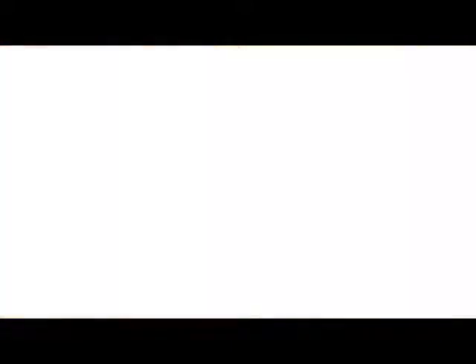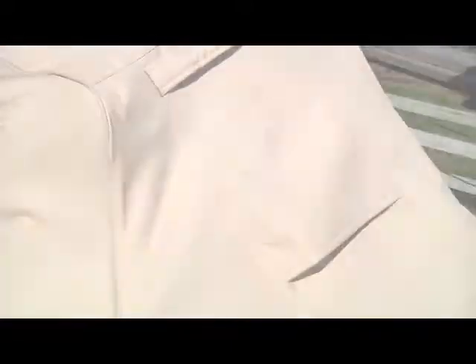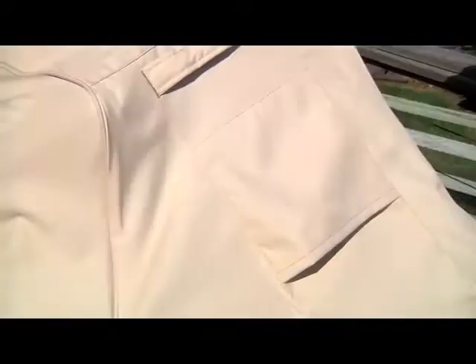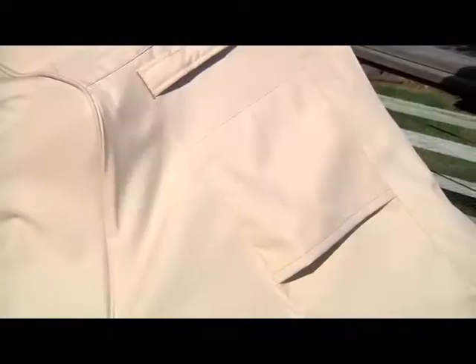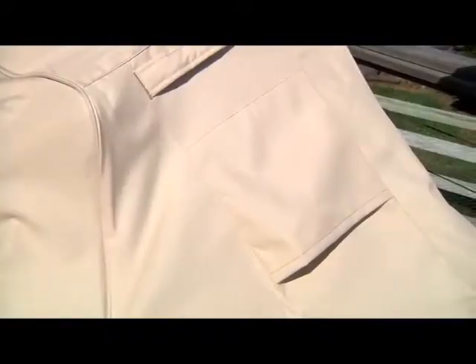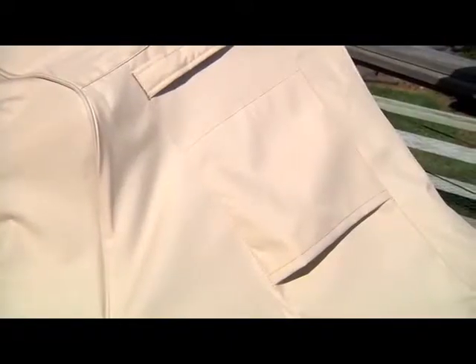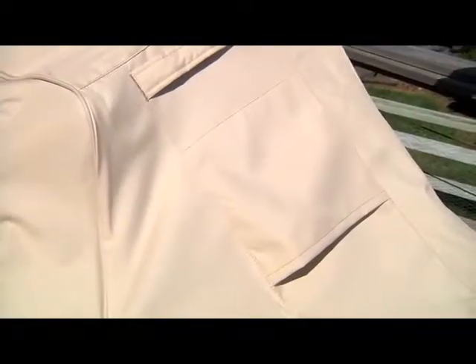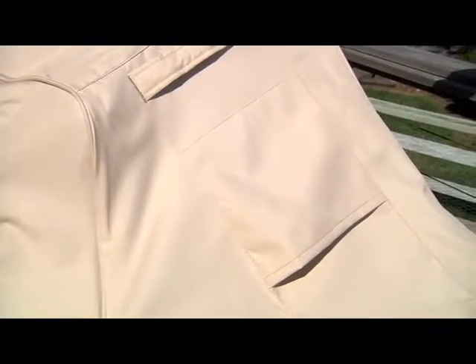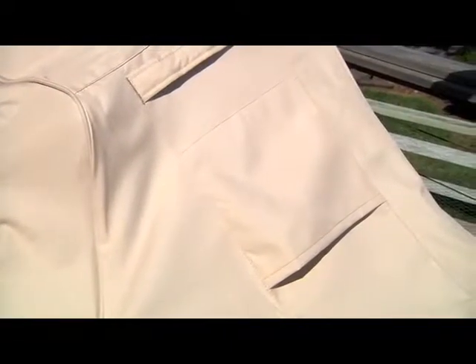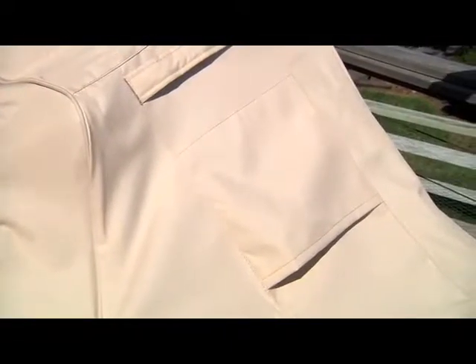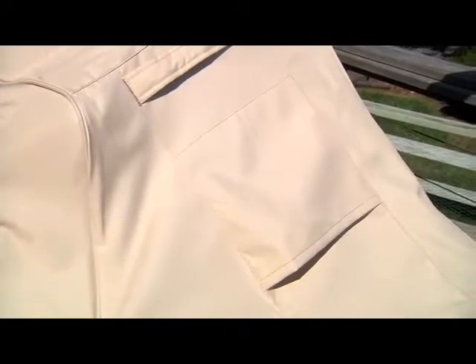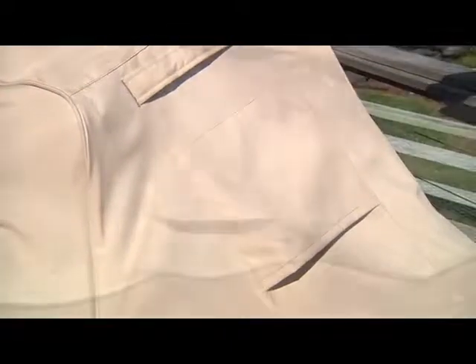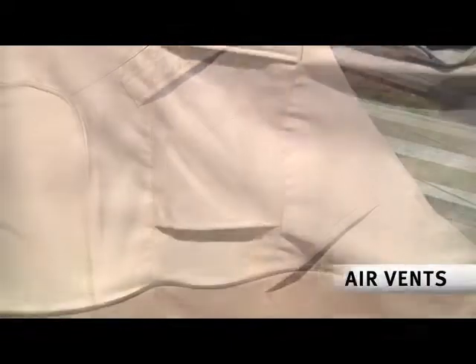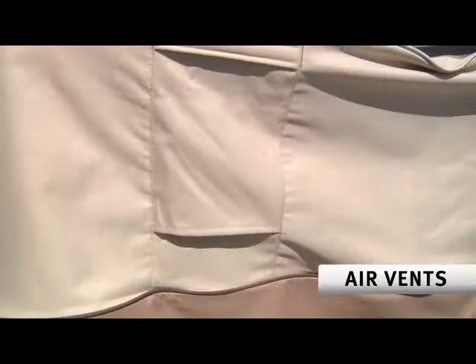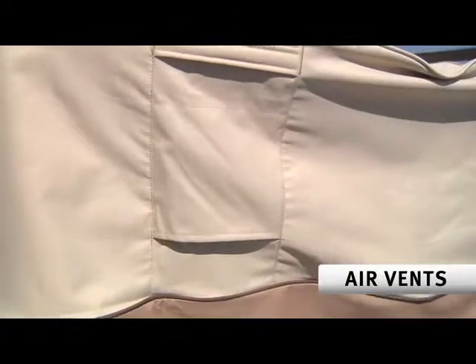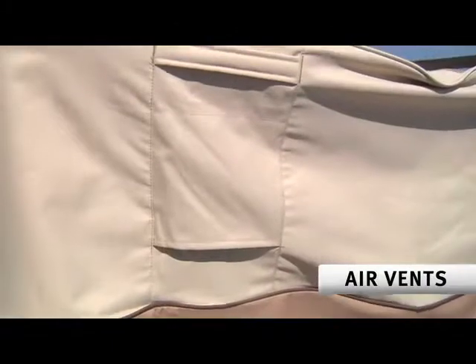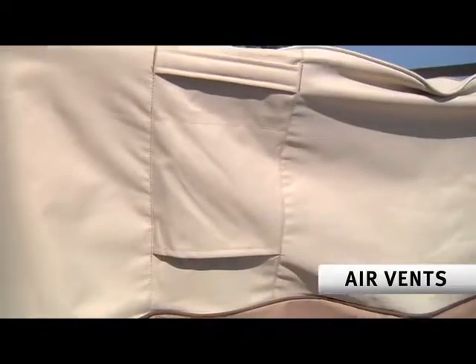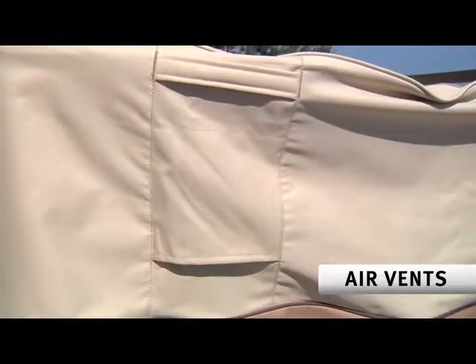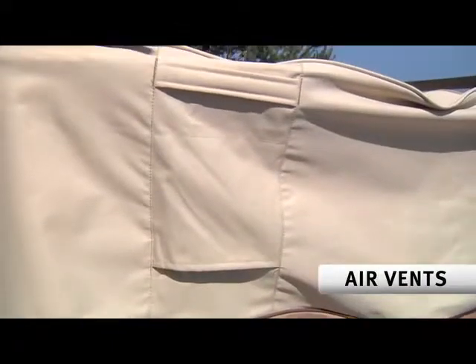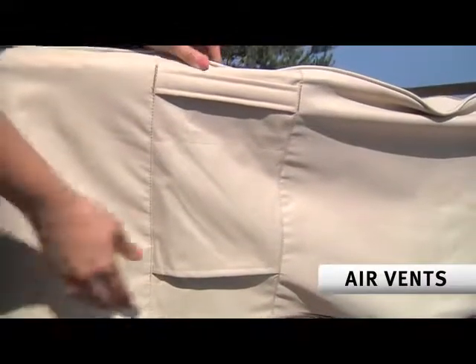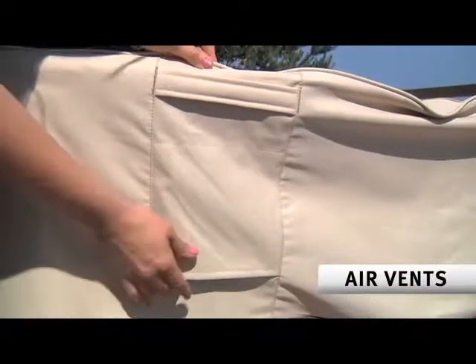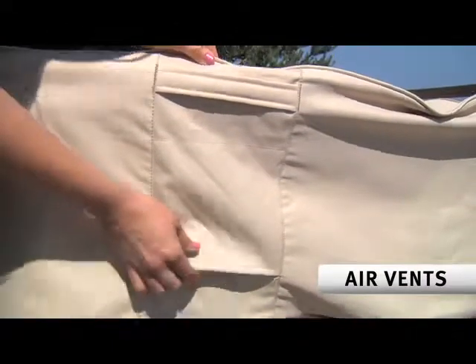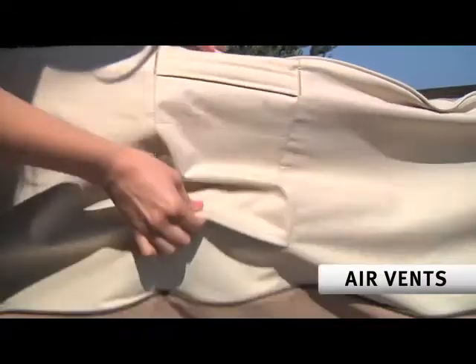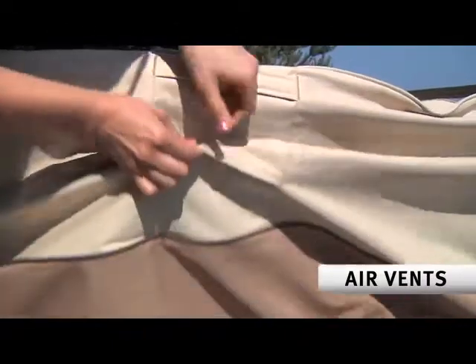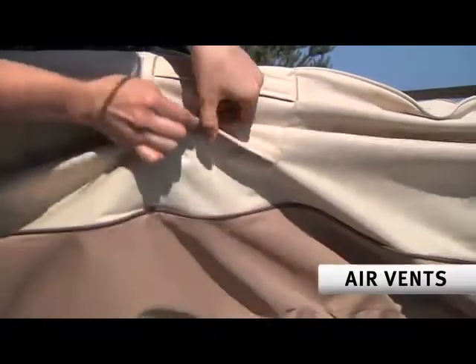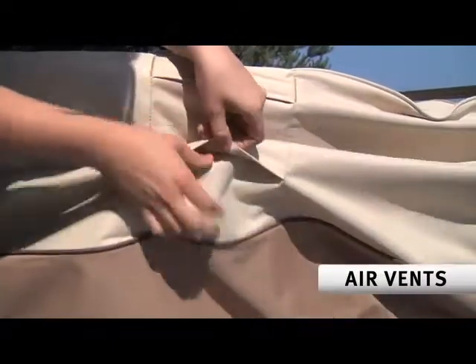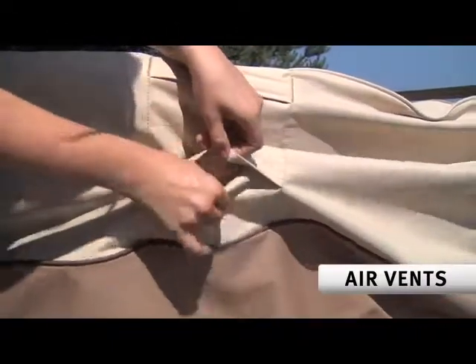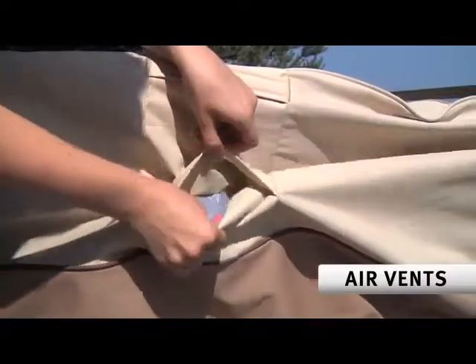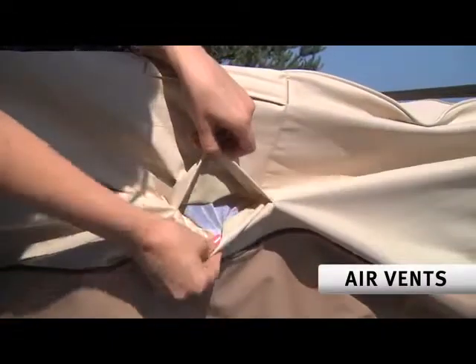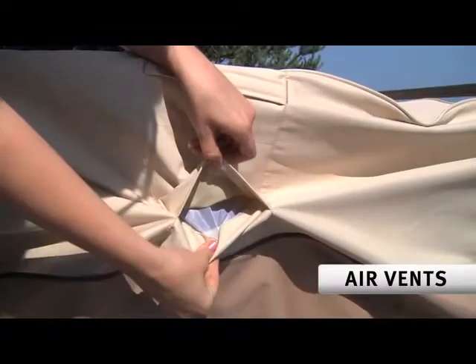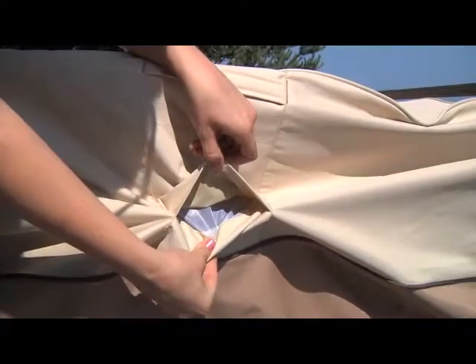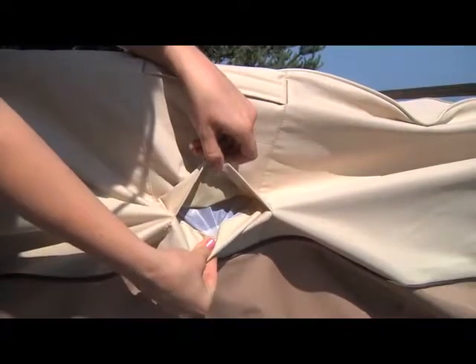To reduce interior humidity, each cover comes with air vents. Note that each vent is covered by a flap to prevent water from getting into the cover.